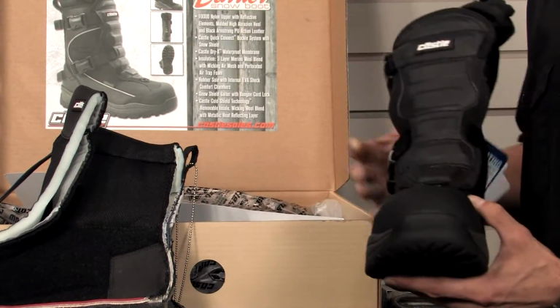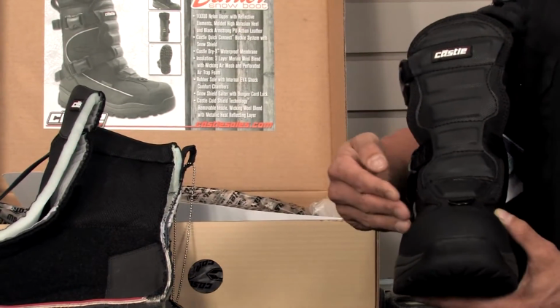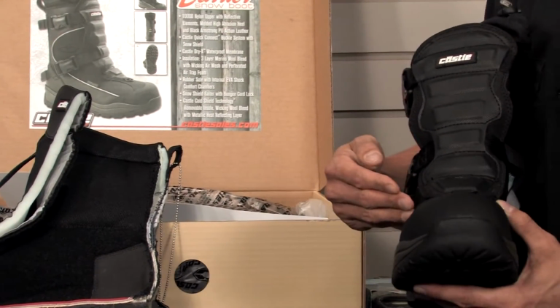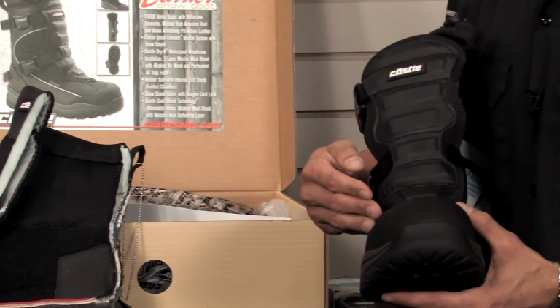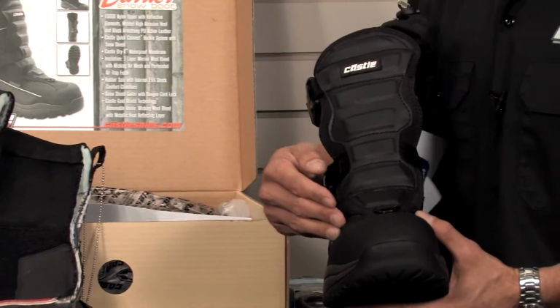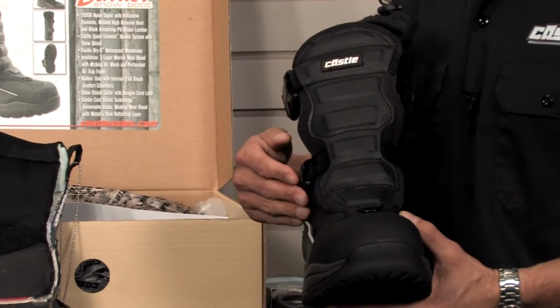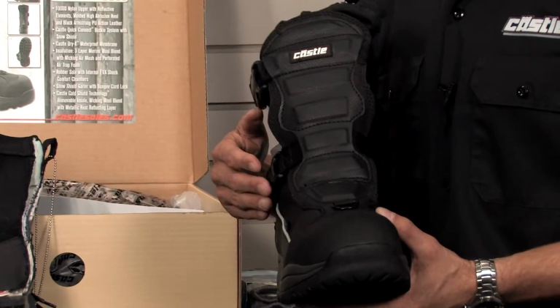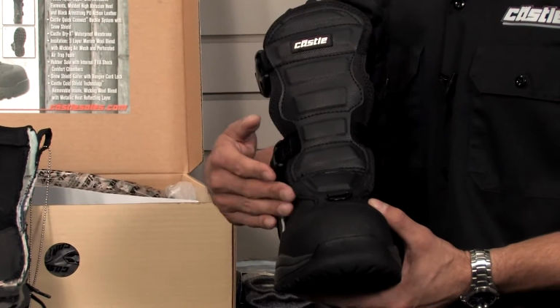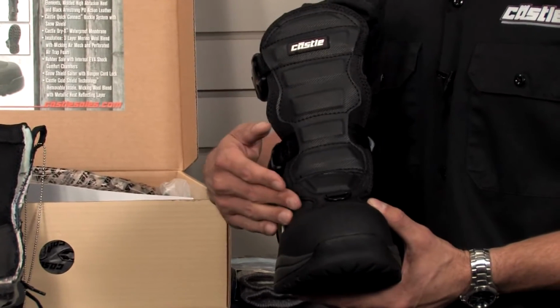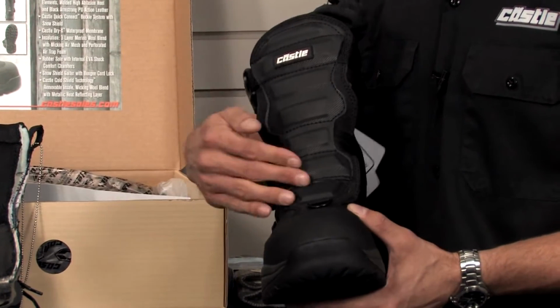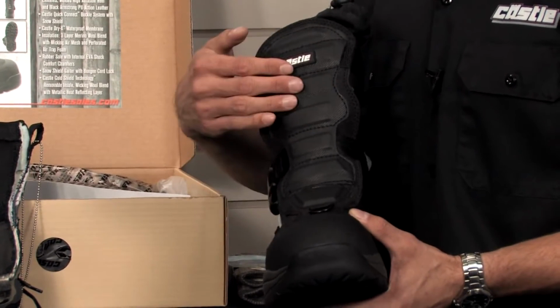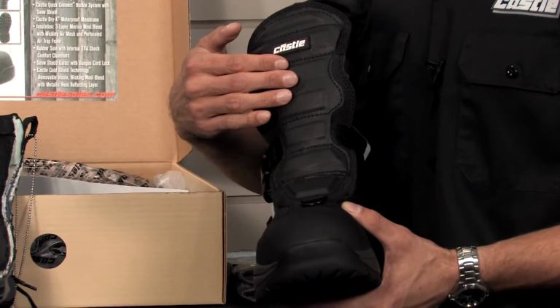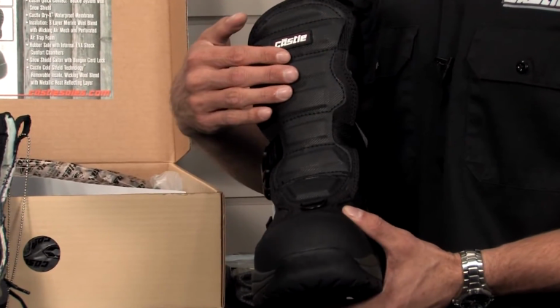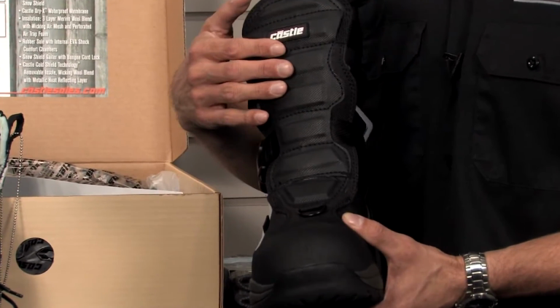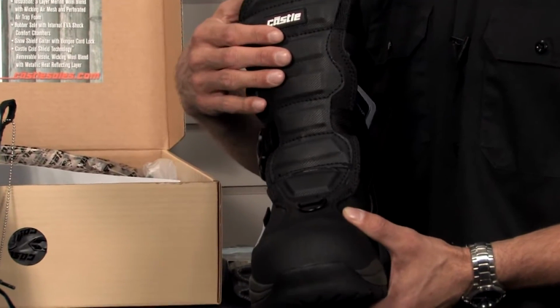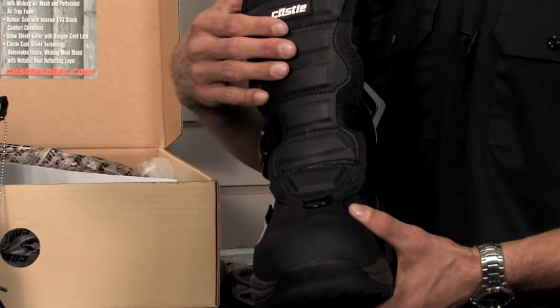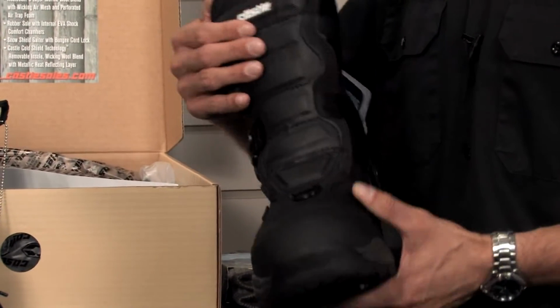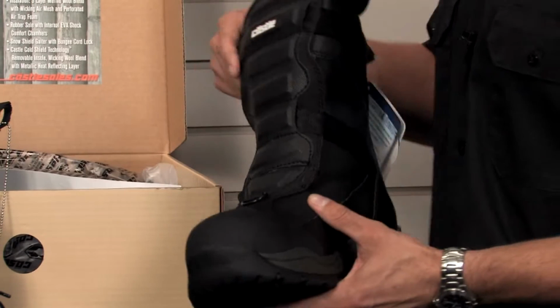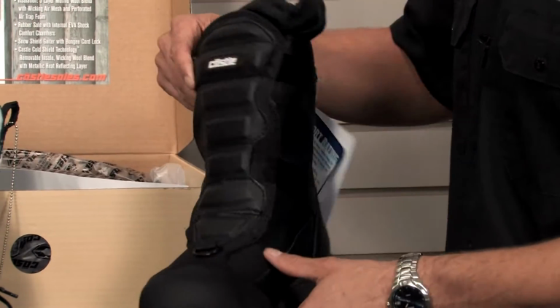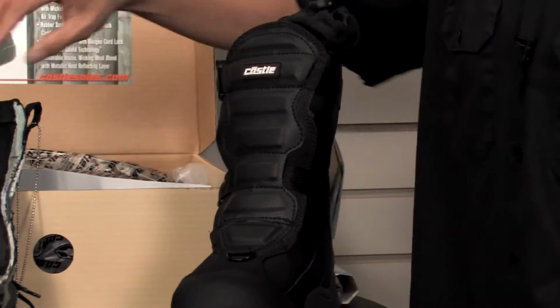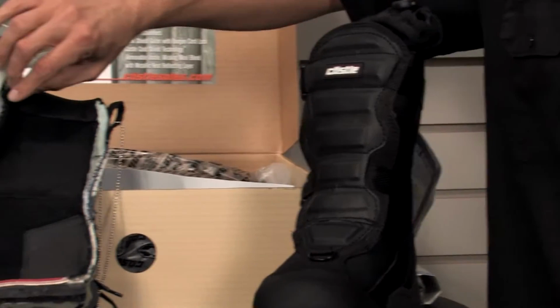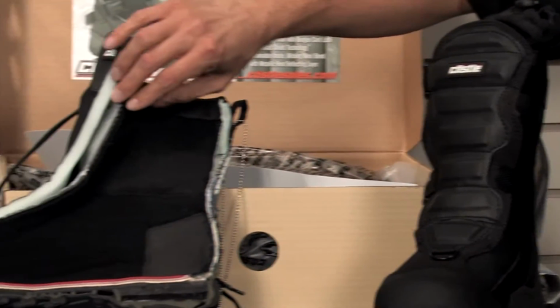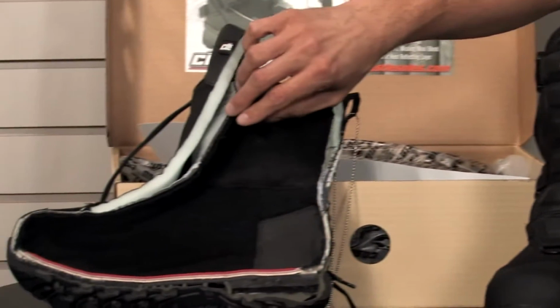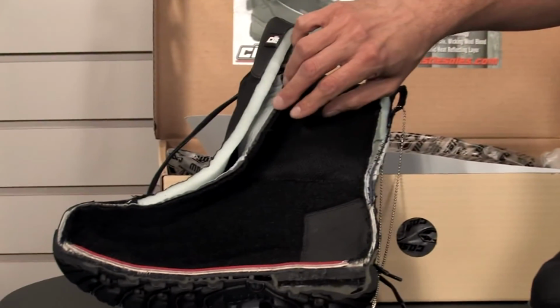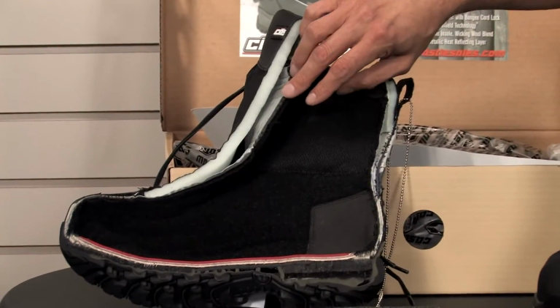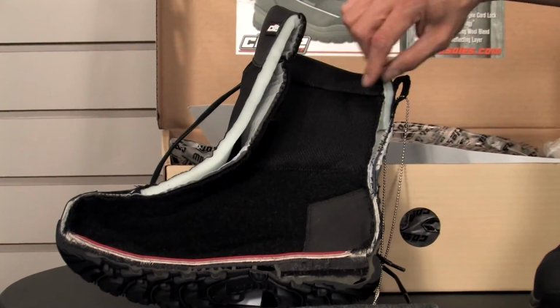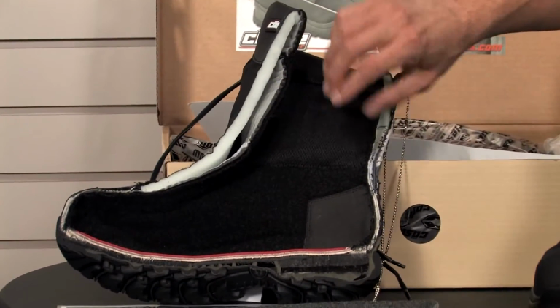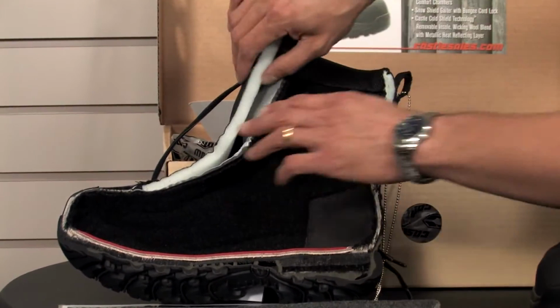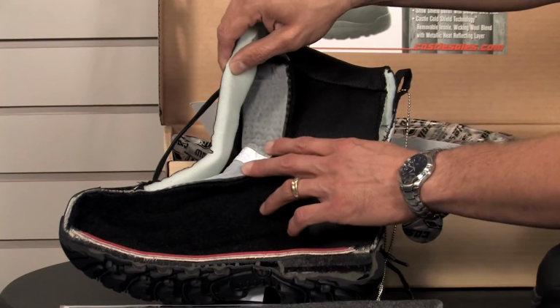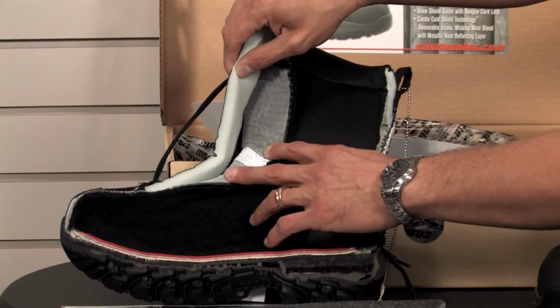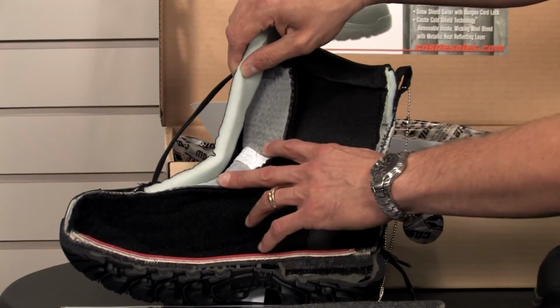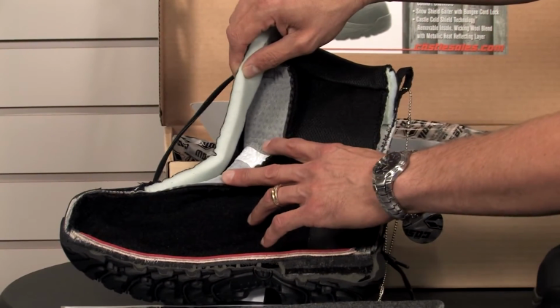It gives a DWR-coated 1000 denier ballistic nylon combined with a black Armstrong polyurethane coated leather upper. It has a fully waterproof design which utilizes our Castle-X dry membrane system, which you can see right here — the white material.